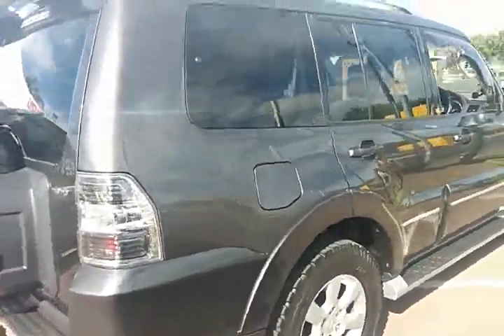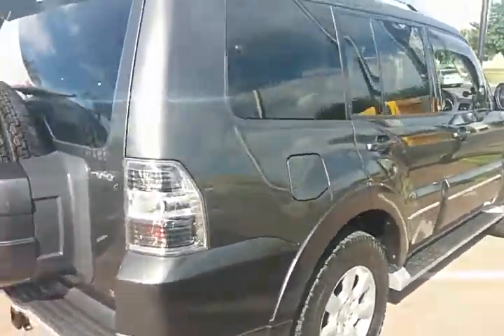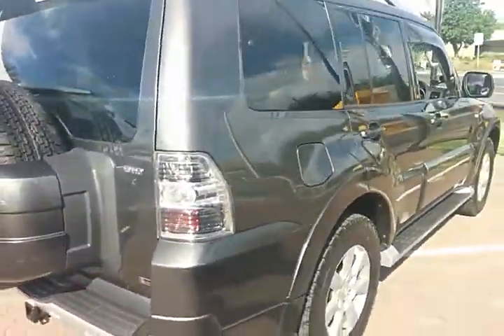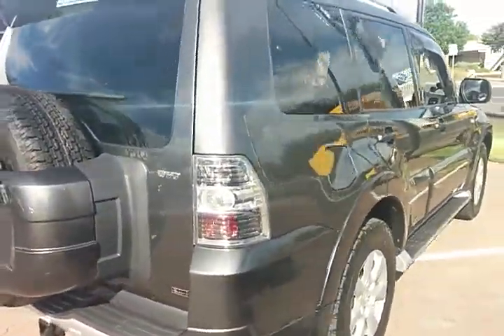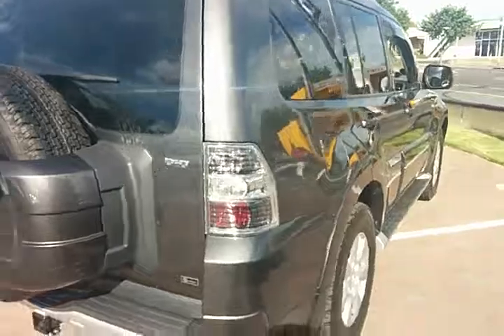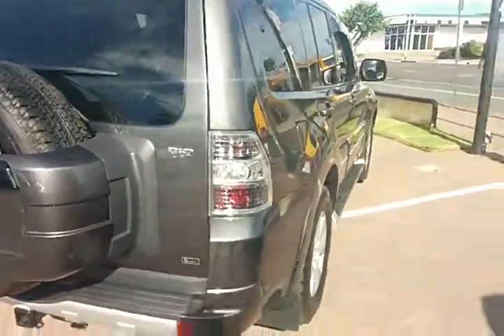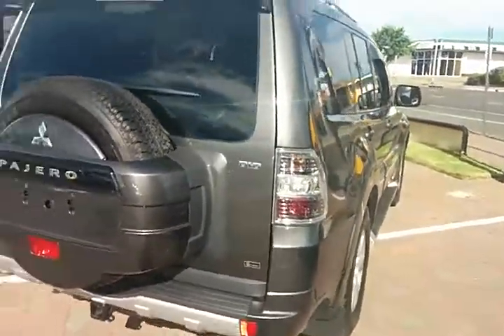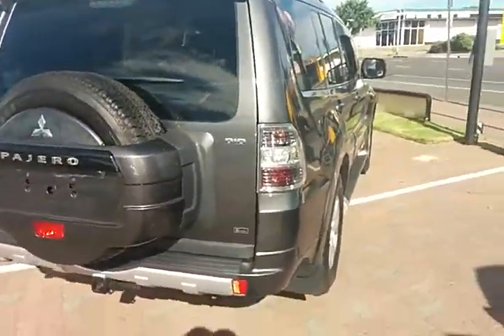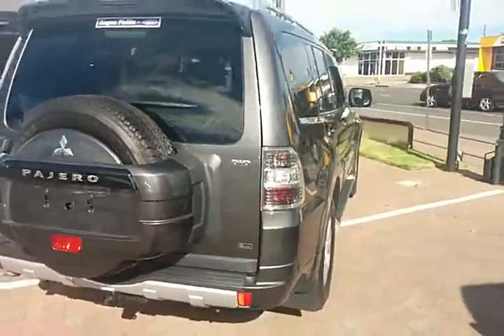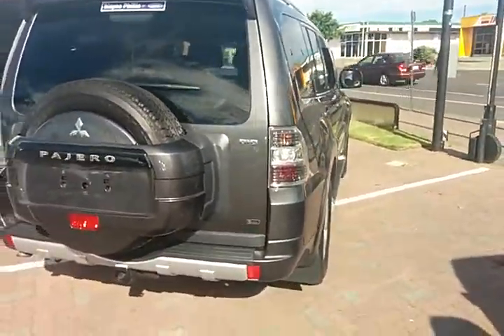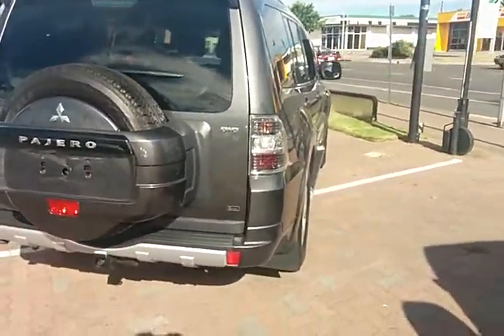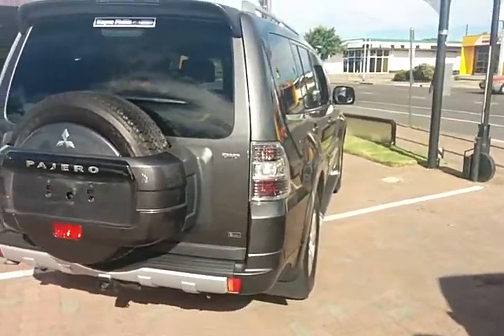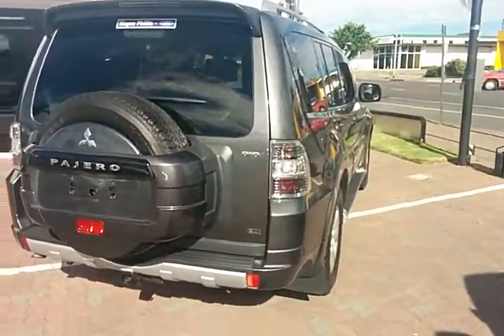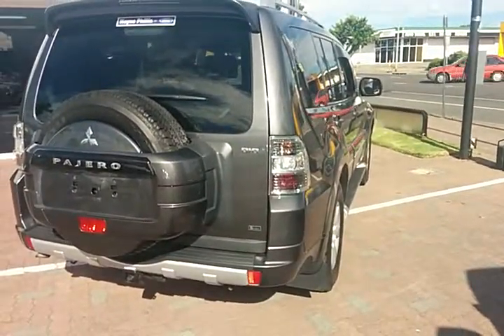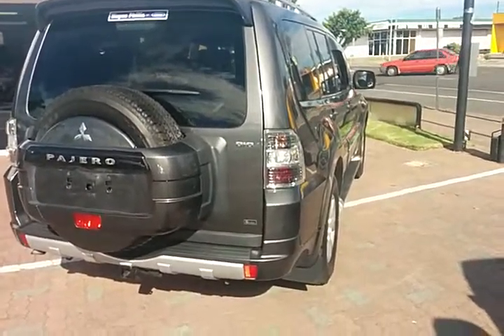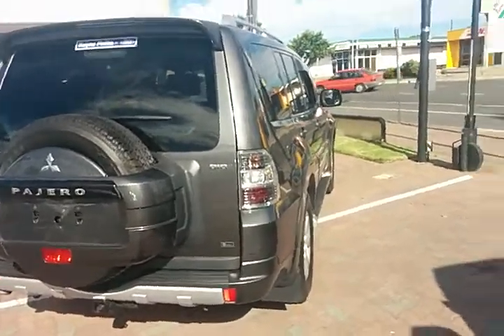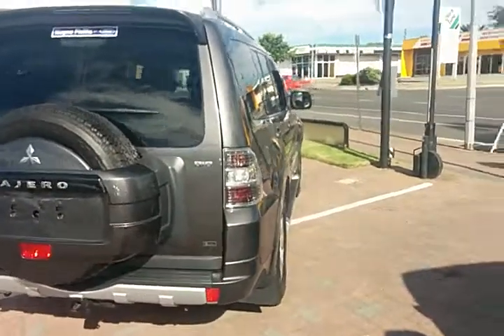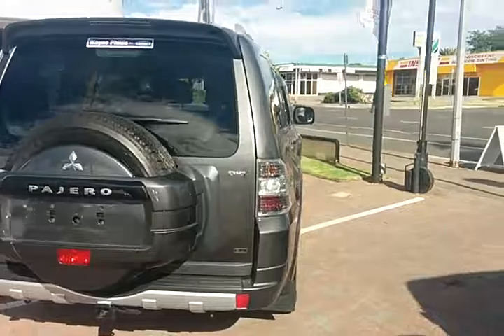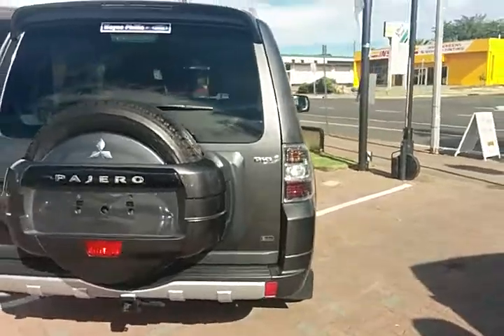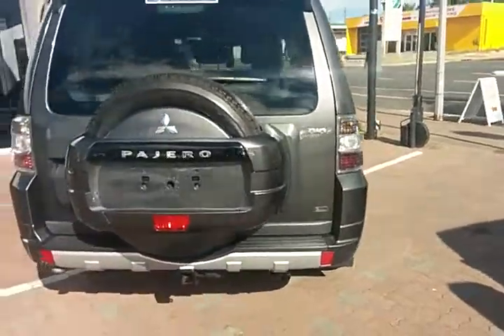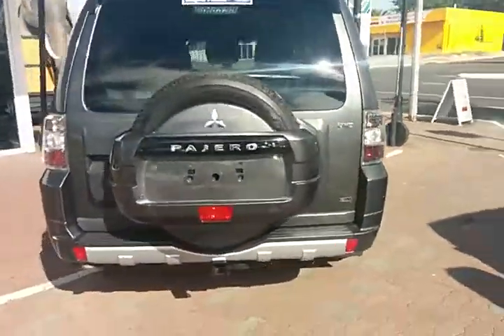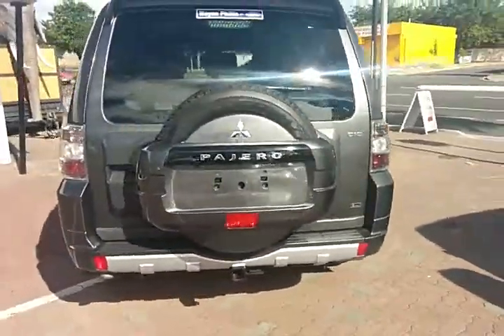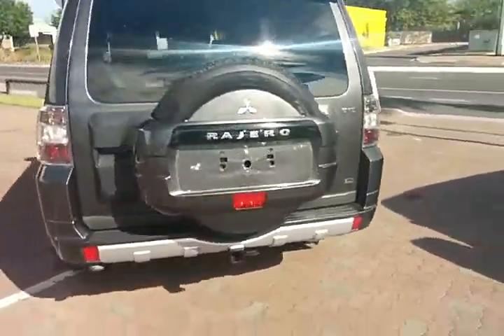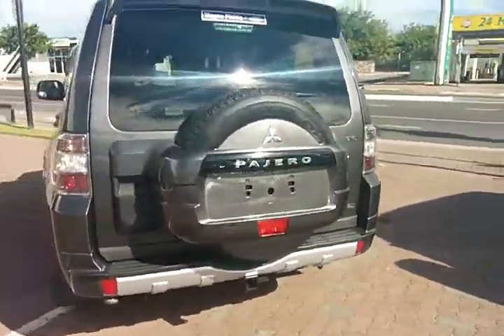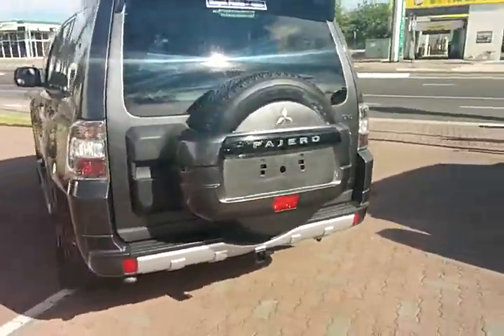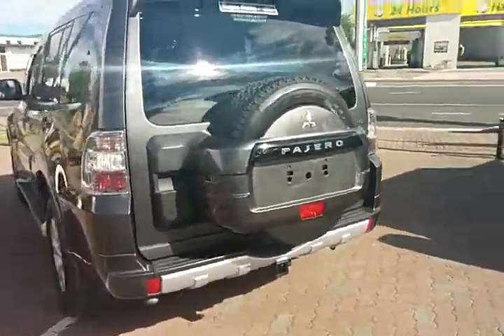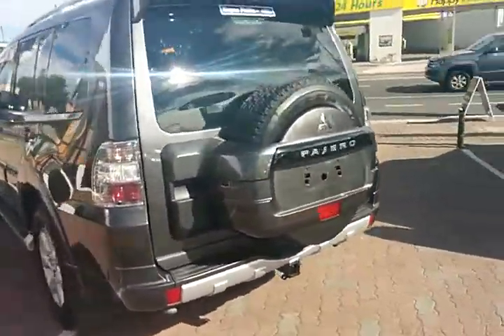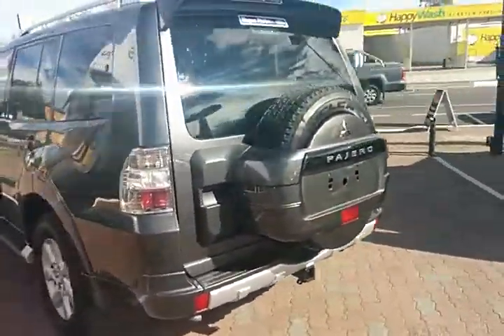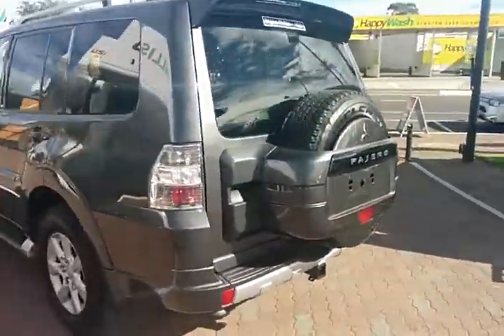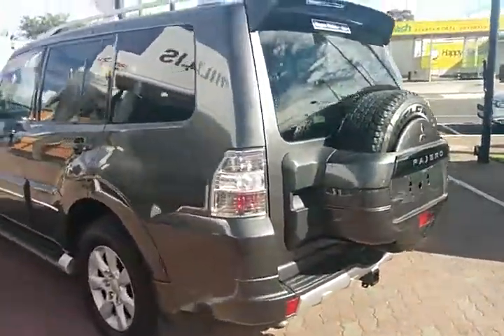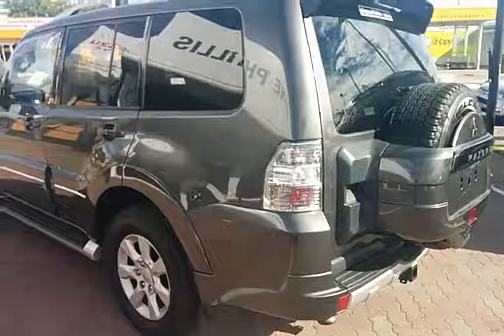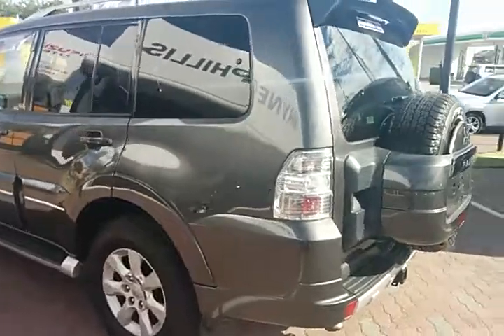I've got a Pajero myself. Because this is the Anniversary model, so you get a lot of extras in this car as well. It's got the heavy duty tow bar, the nudge bar, the side steps.